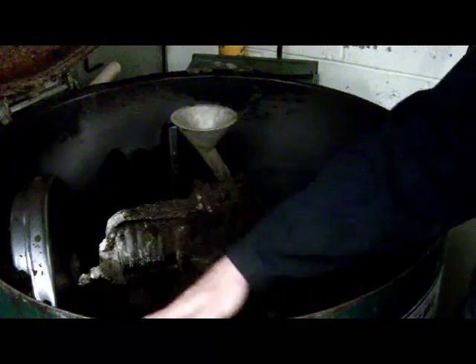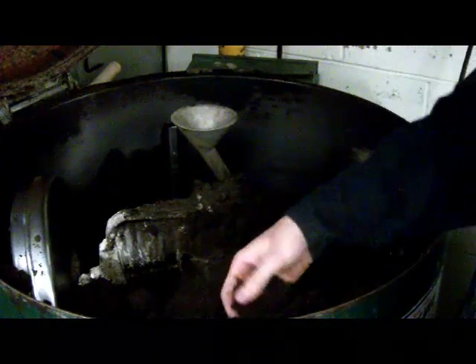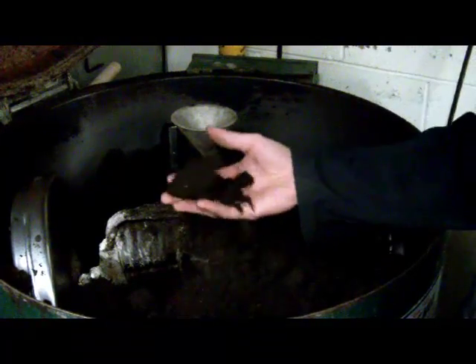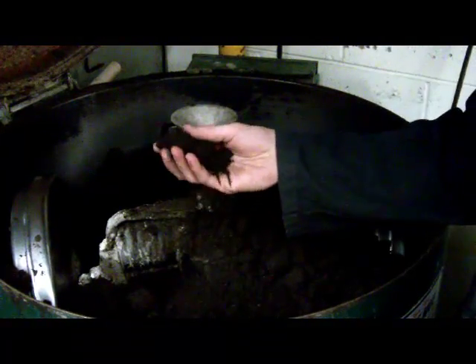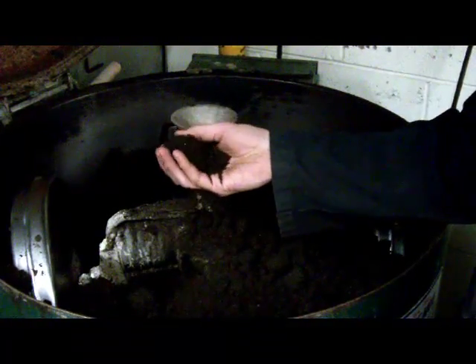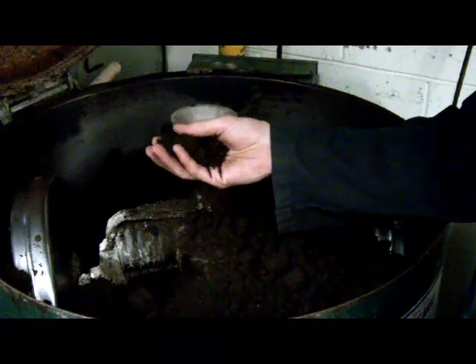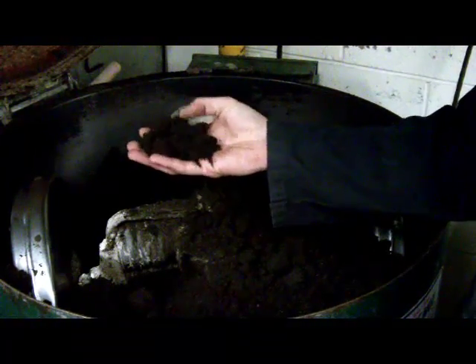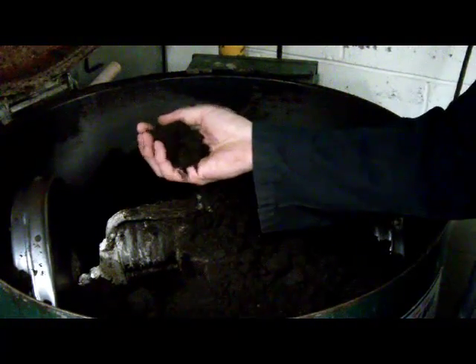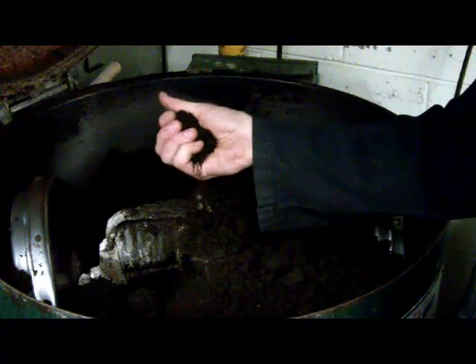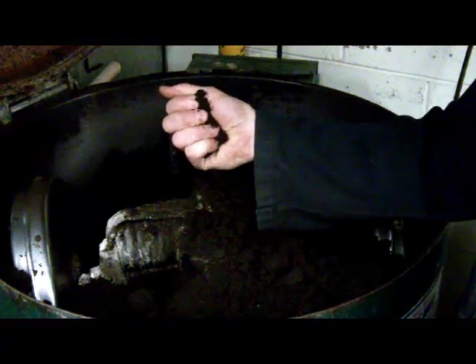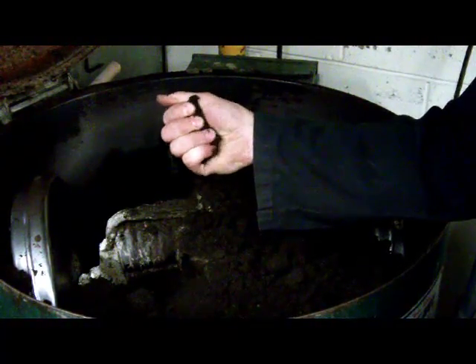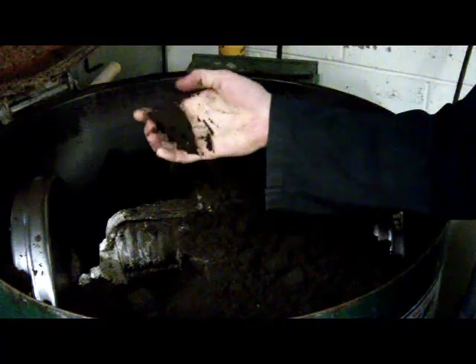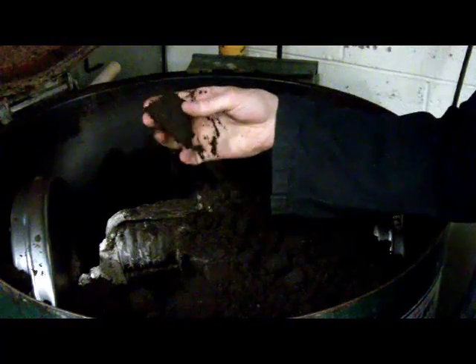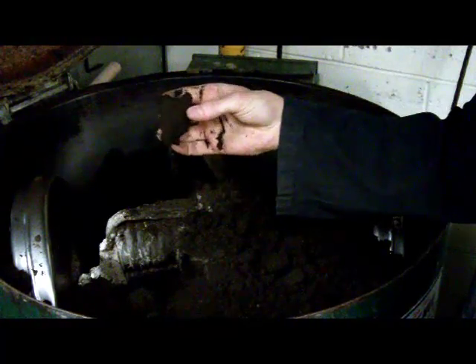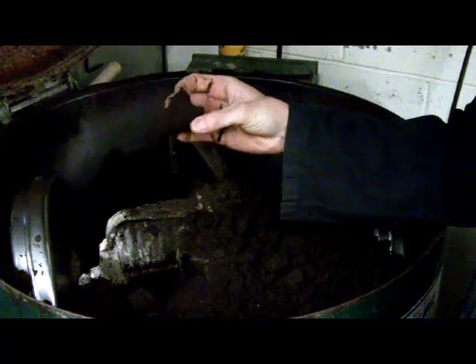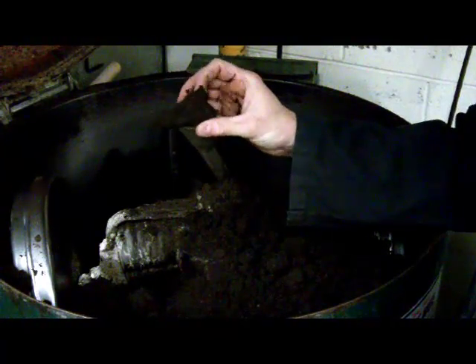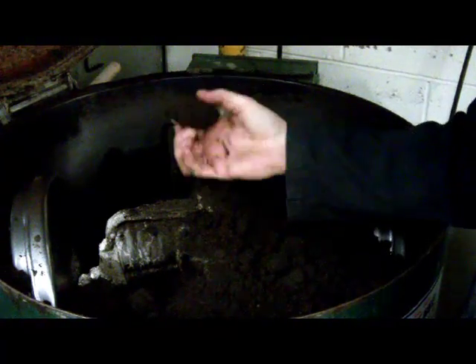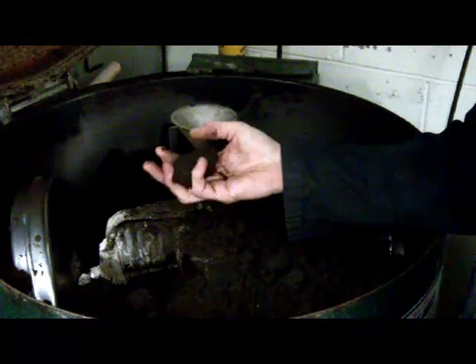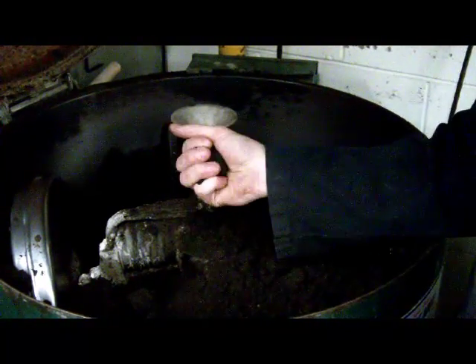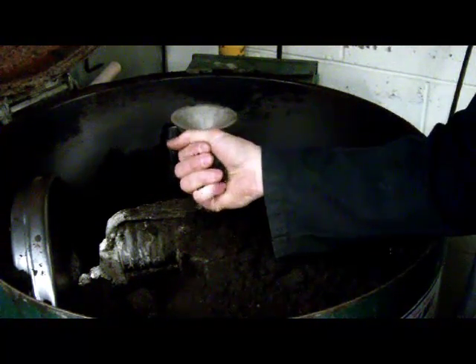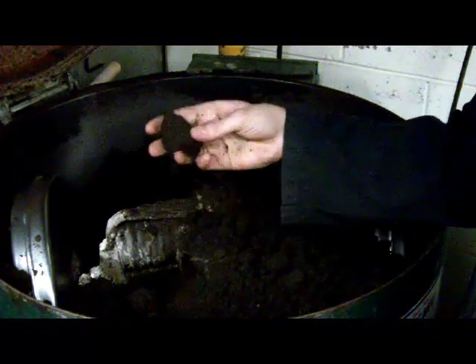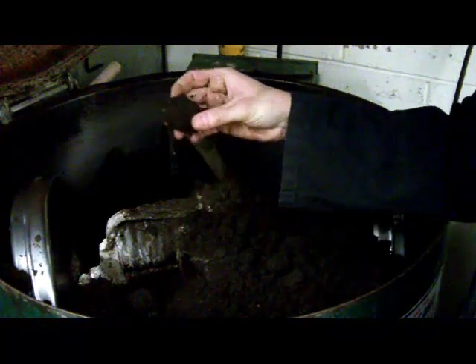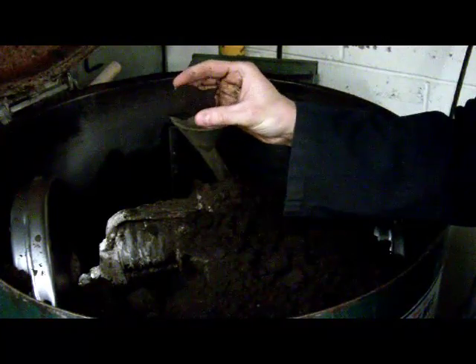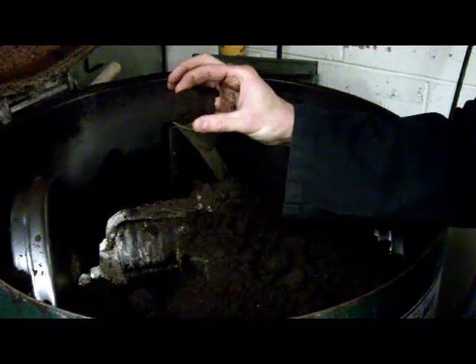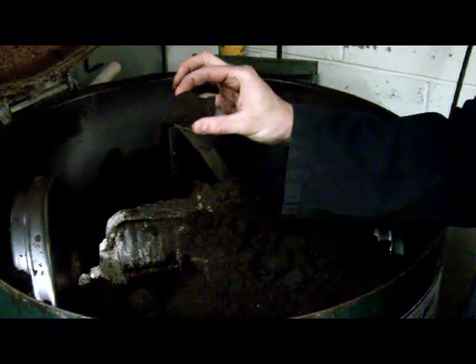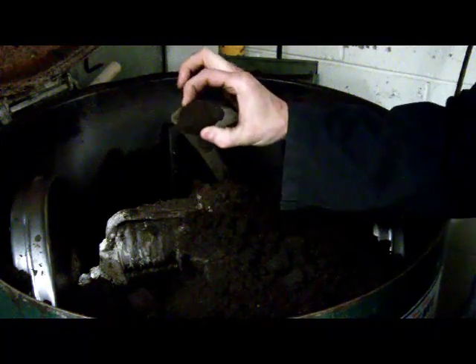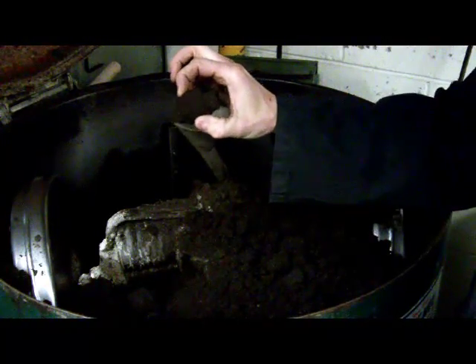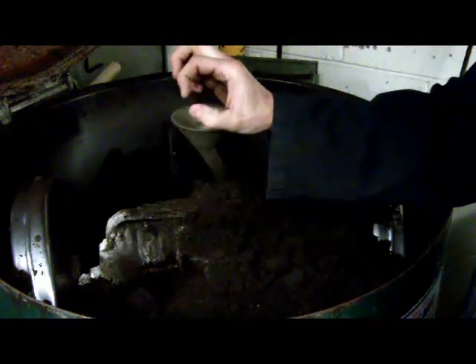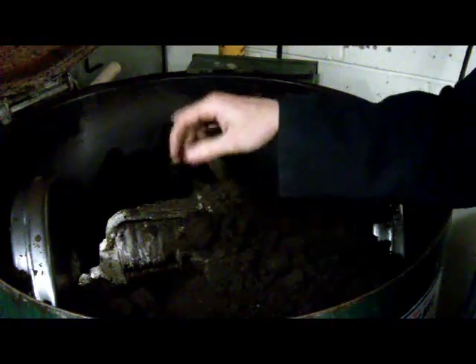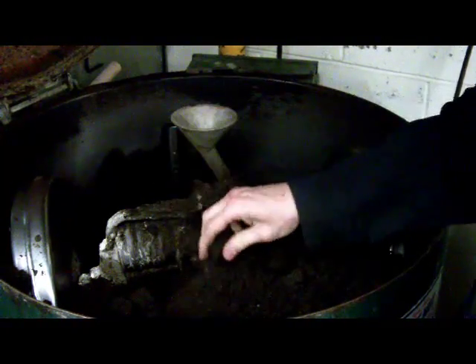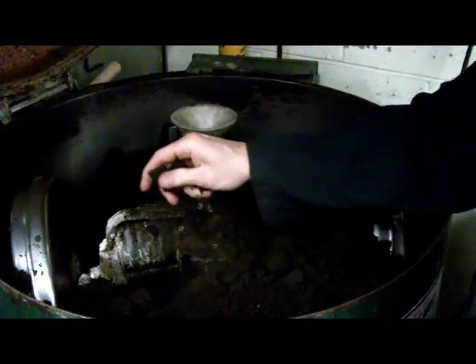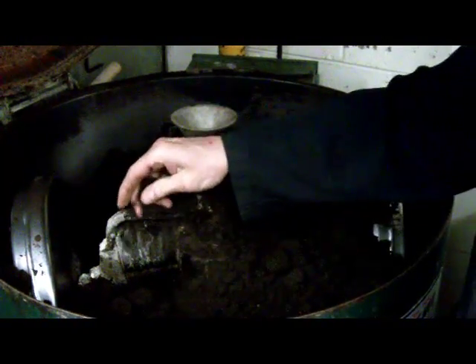We're going to melt aluminum. The first thing we need to do is get the sand mixed up and make it so it'll hold a shape, and that's what's happening here. We're squeezing it in our hand and it will hold a shape, which is what we want when we put it into the molding box.